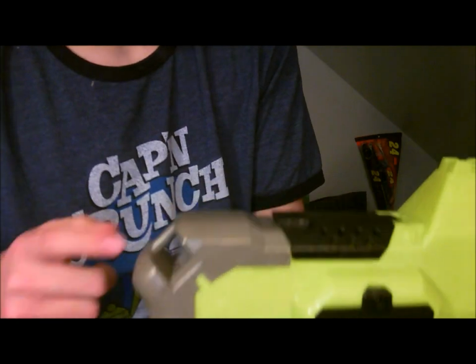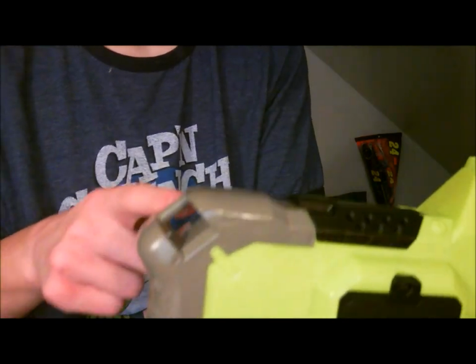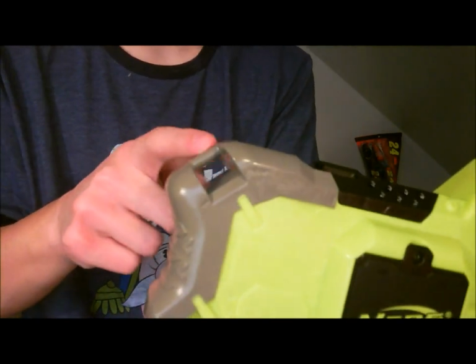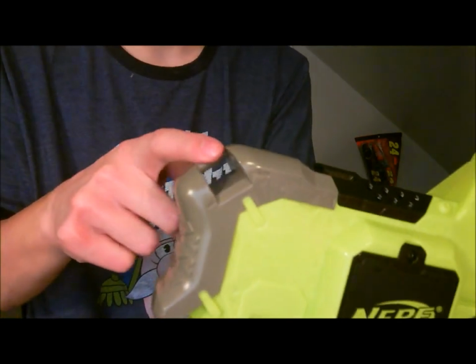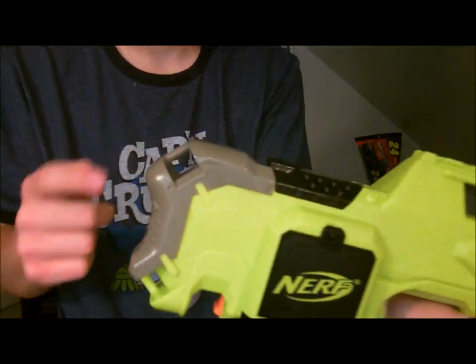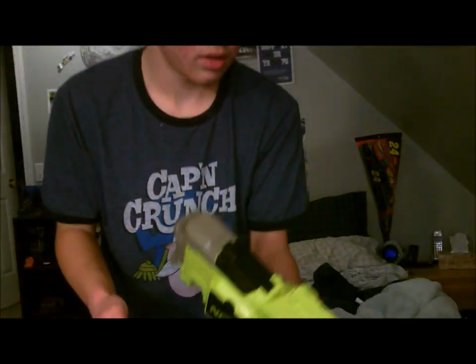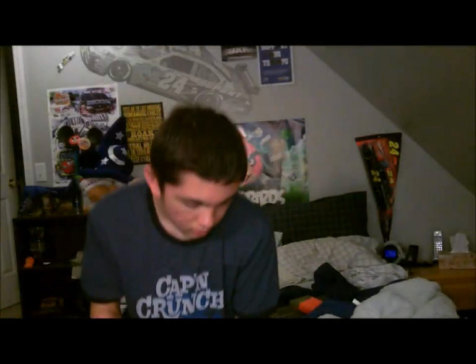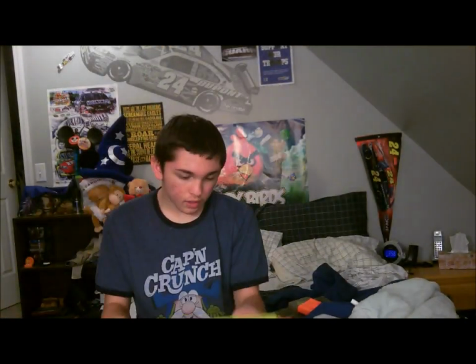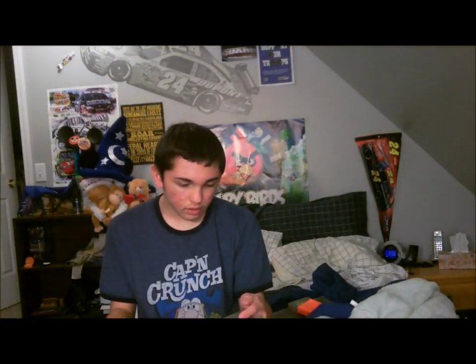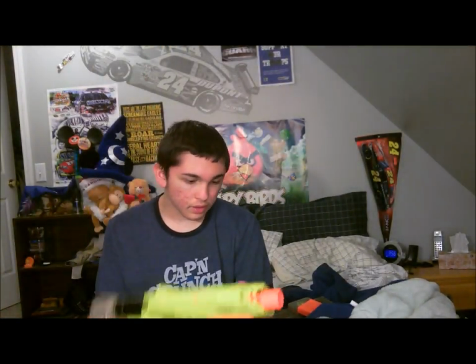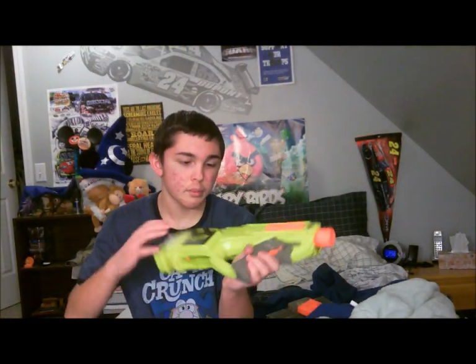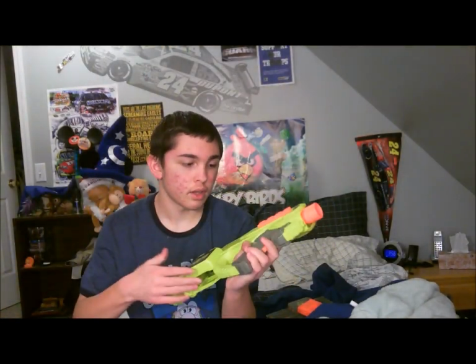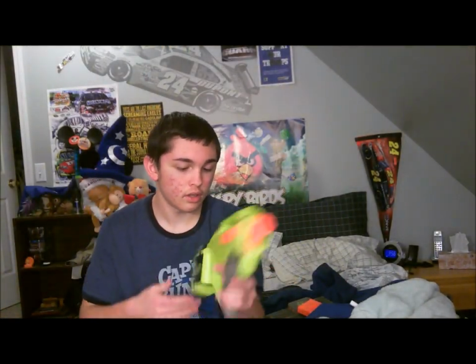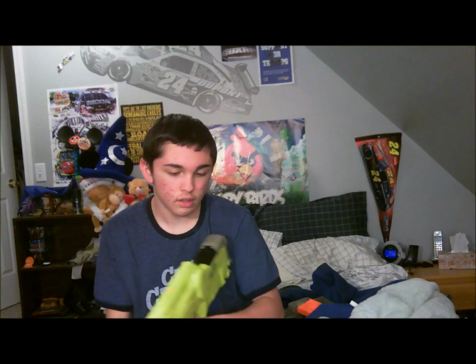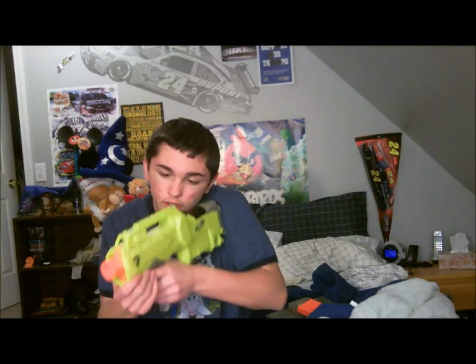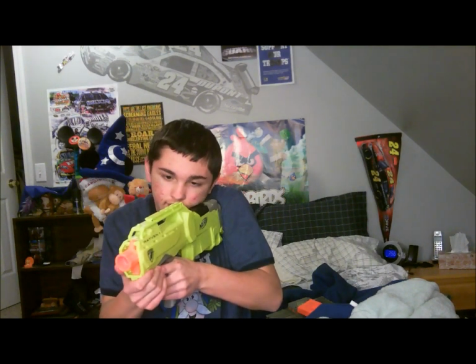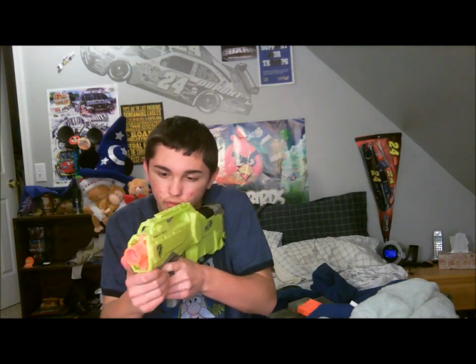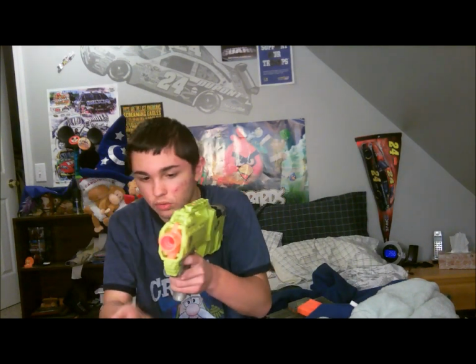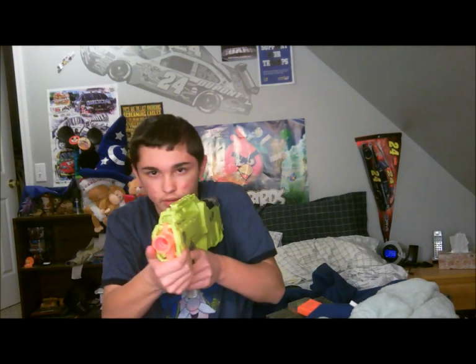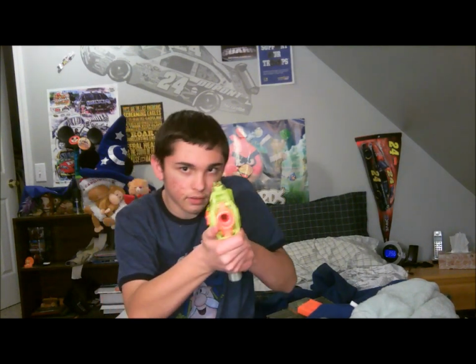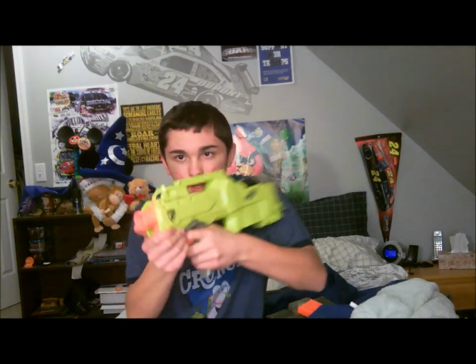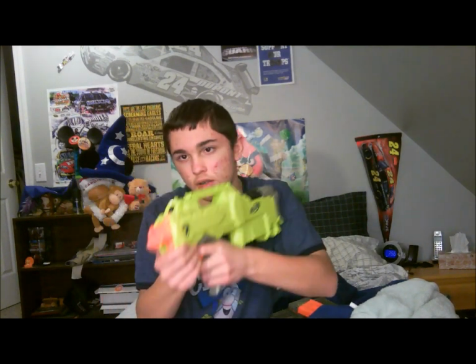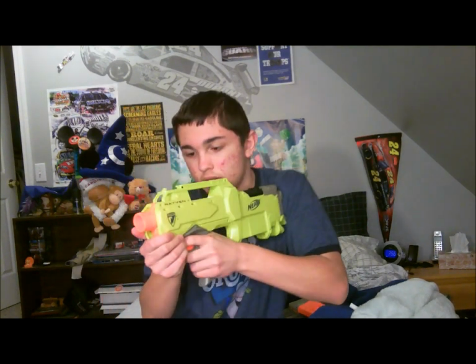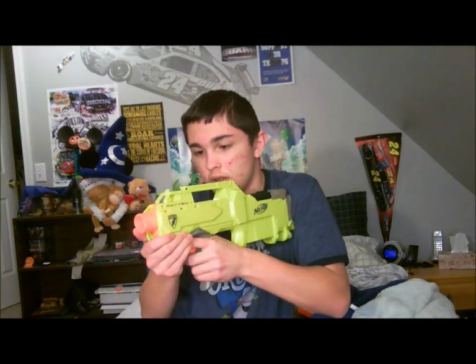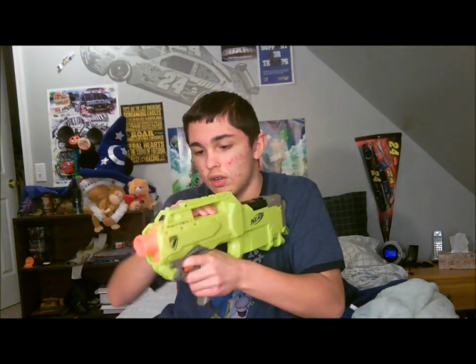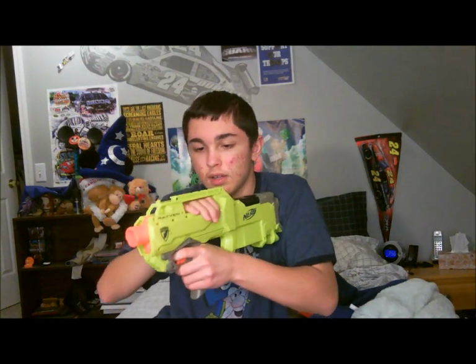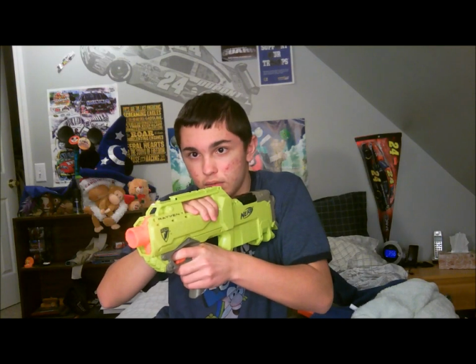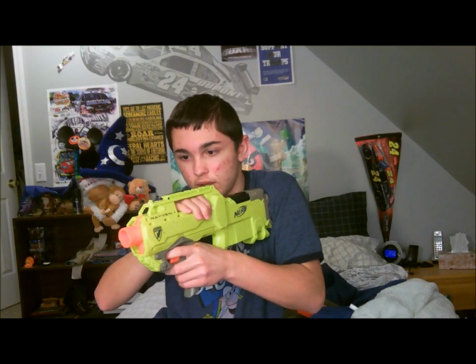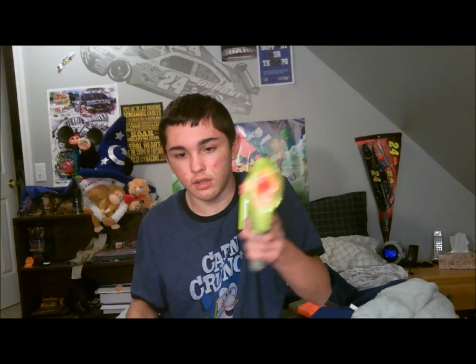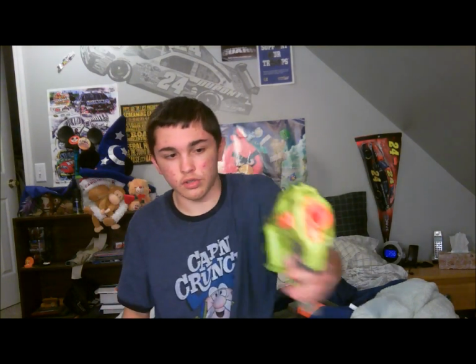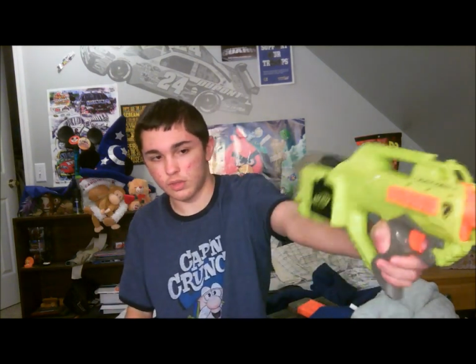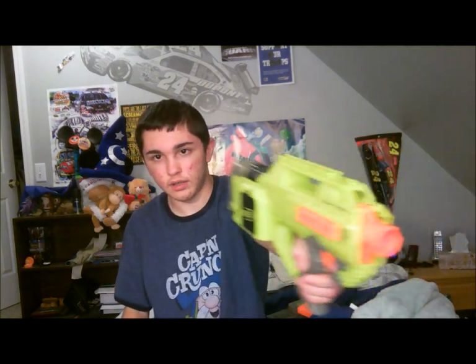There's another sling mount and then just a mag well. It's nice to hold — you can hold it right here, or up here if you want, or just one-hand it.